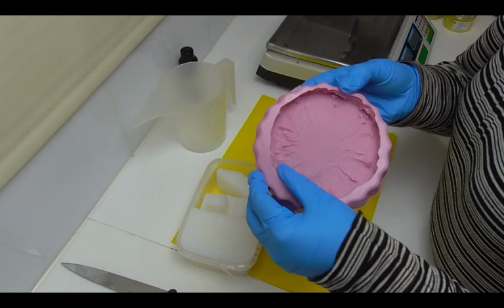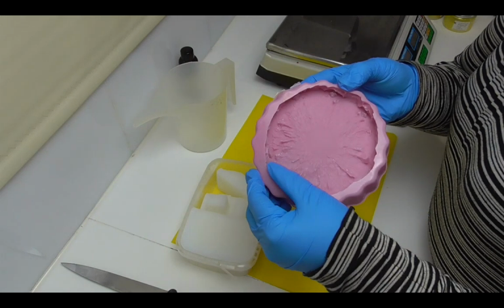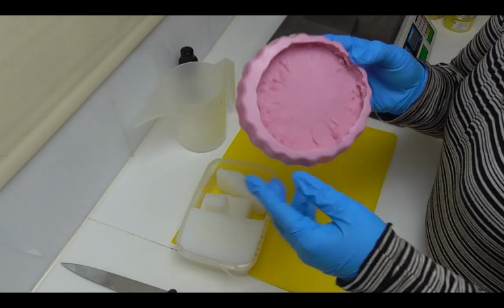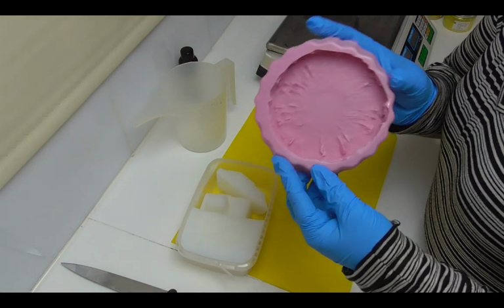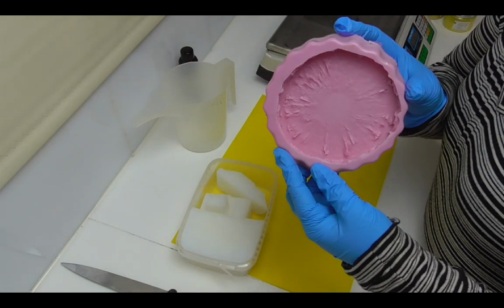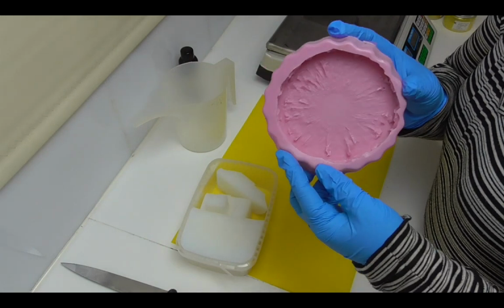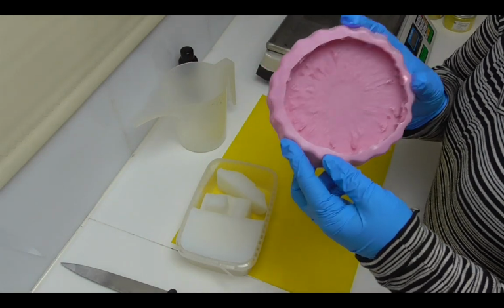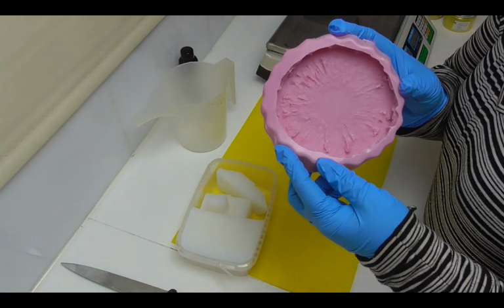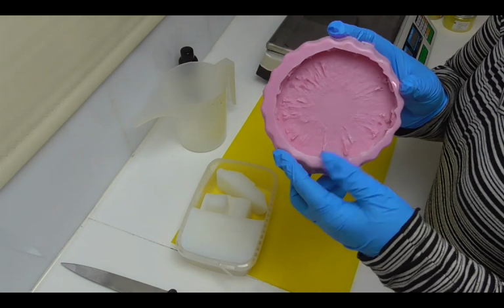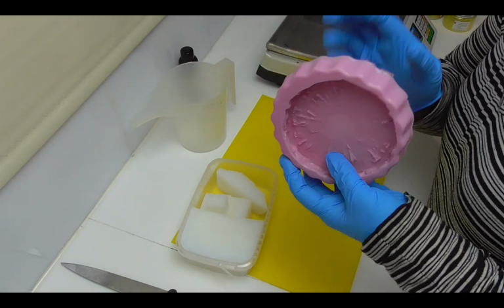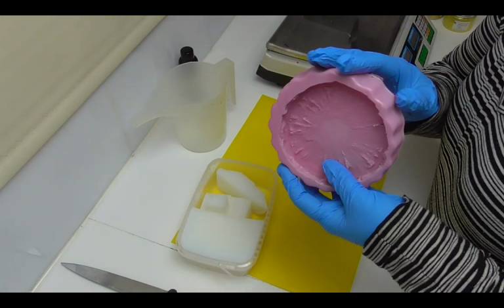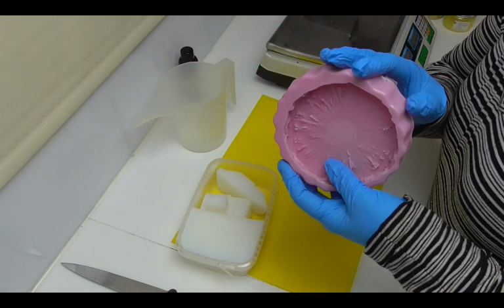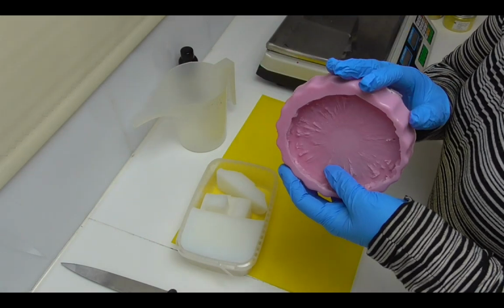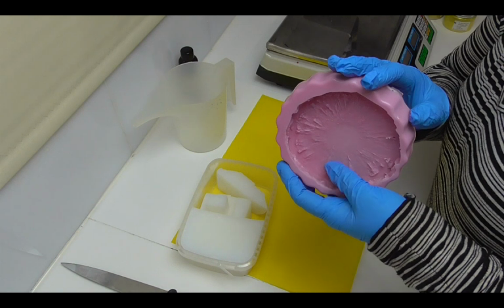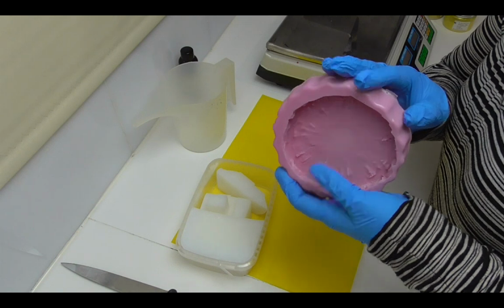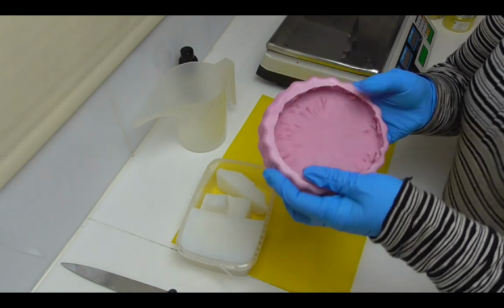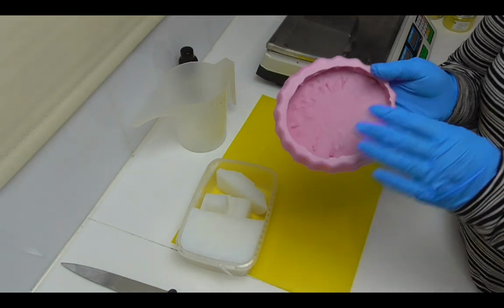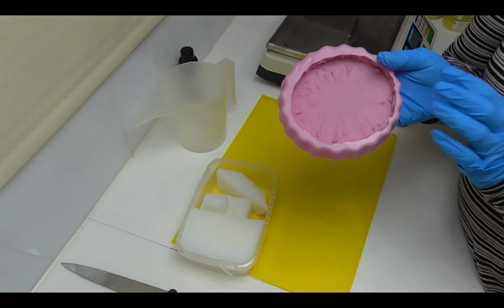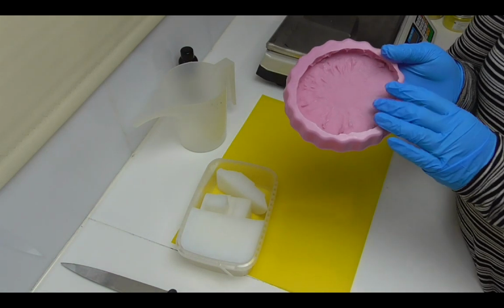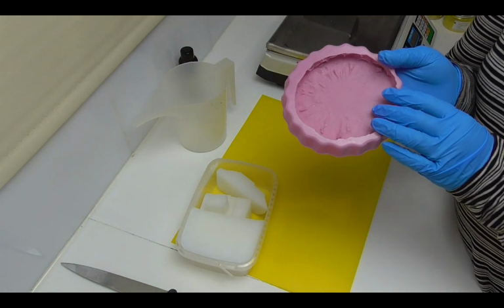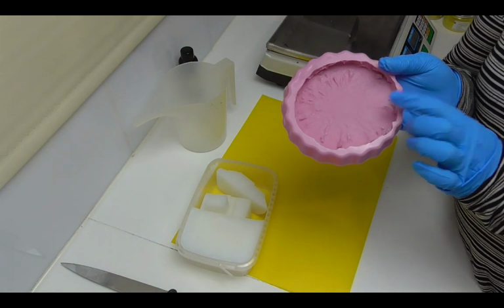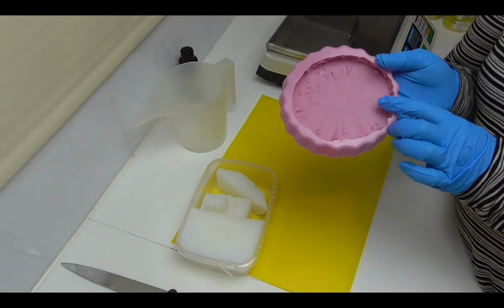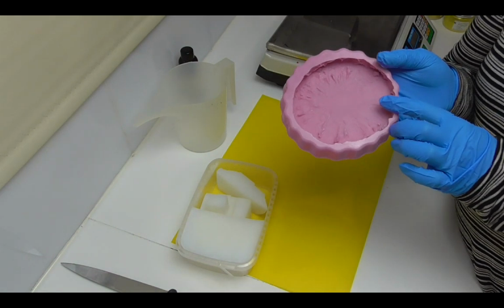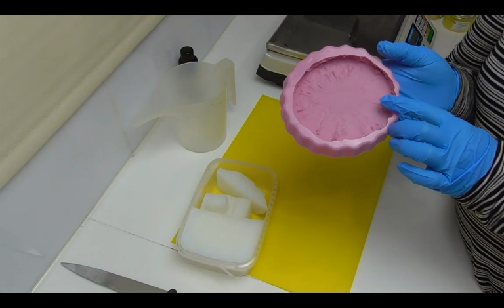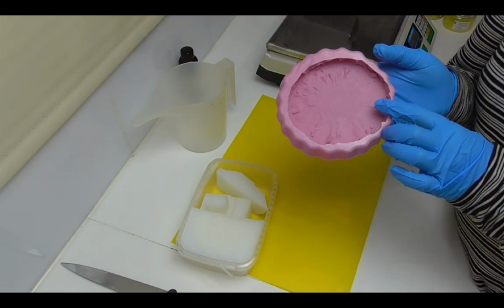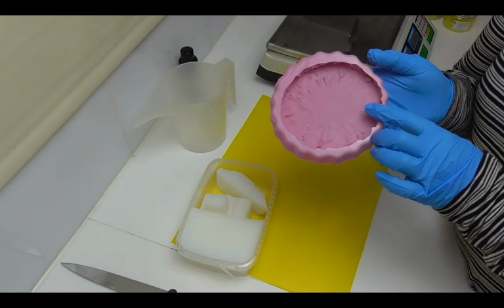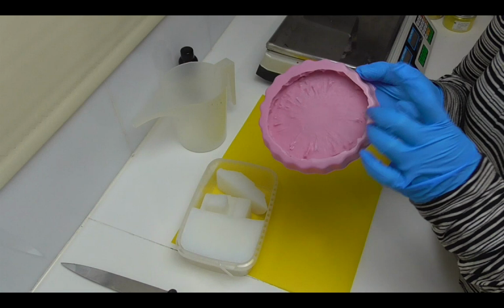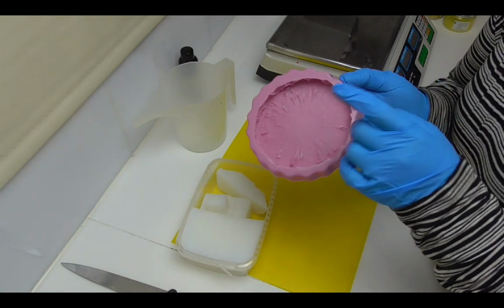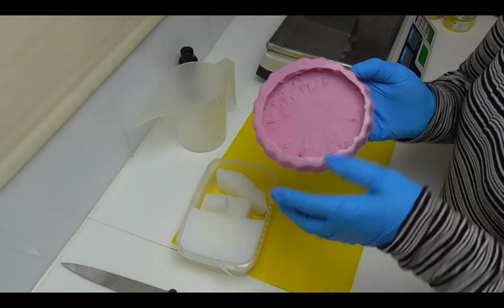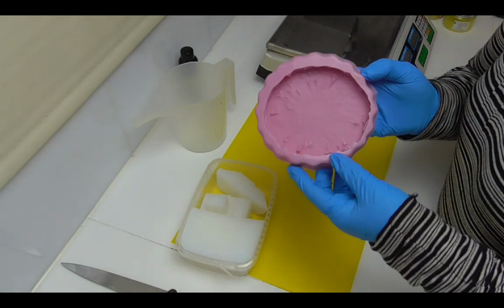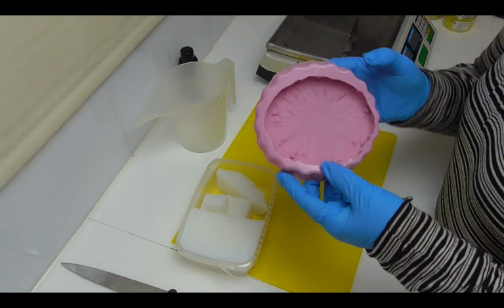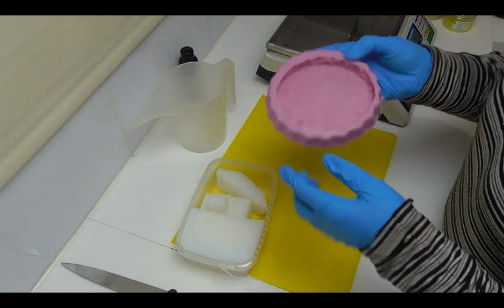But the first thing I'm going to do is actually make my pineapple embeds to go on the top of the soap. Now if you're interested in seeing how I made these molds, I'll leave a link to the video up in the top corner for you.